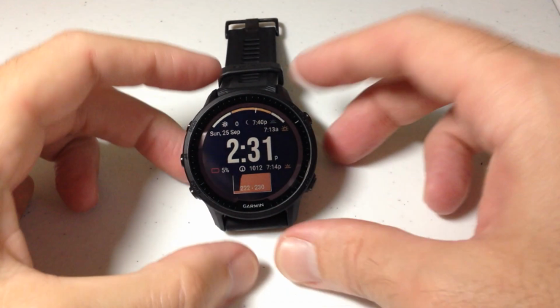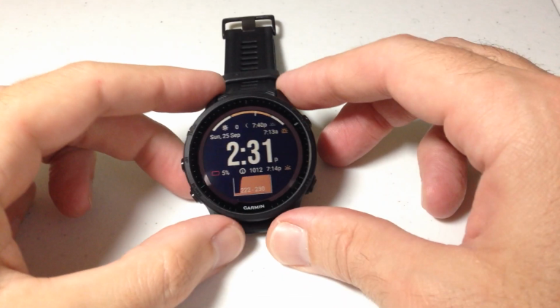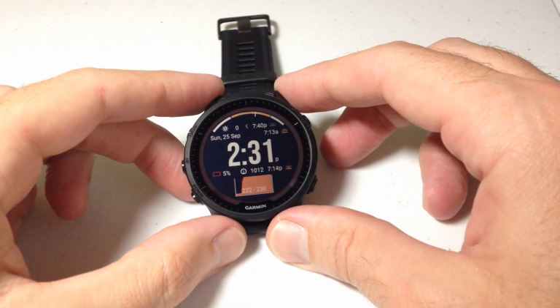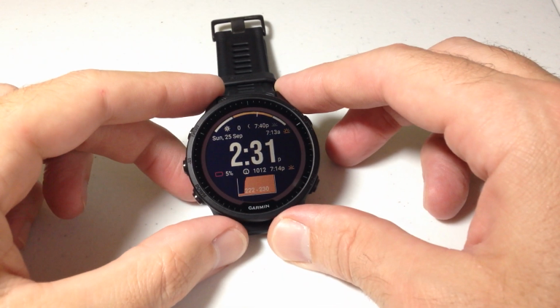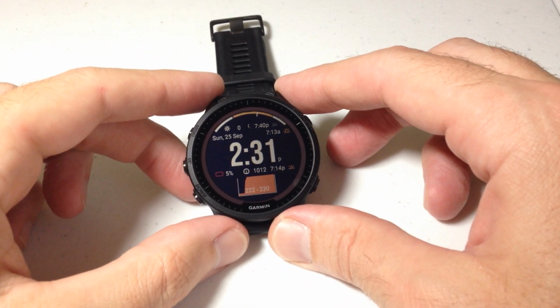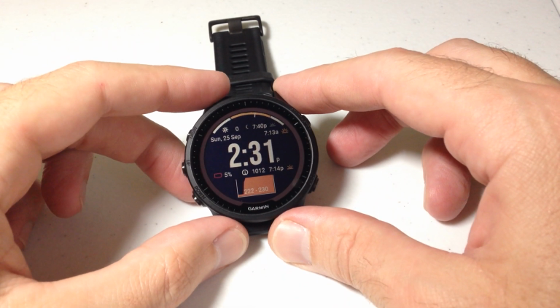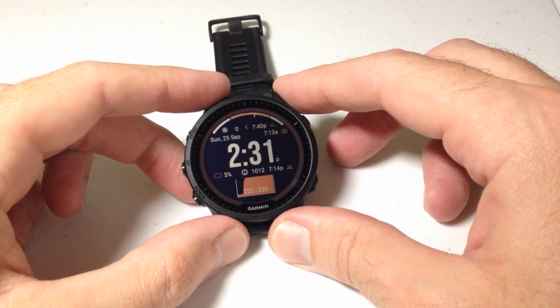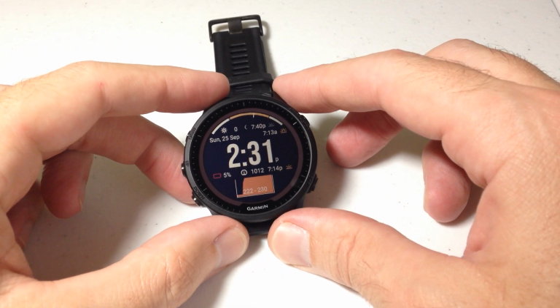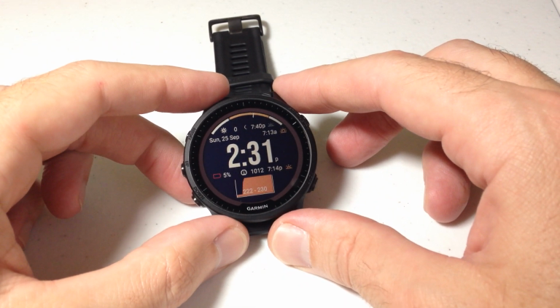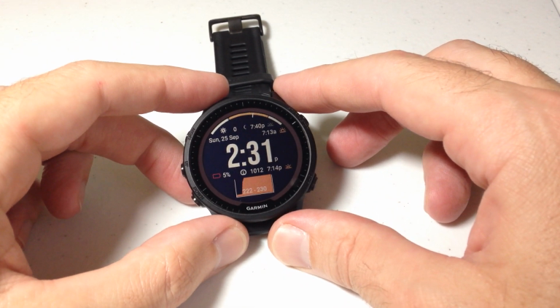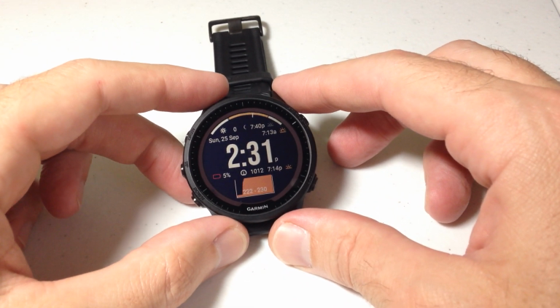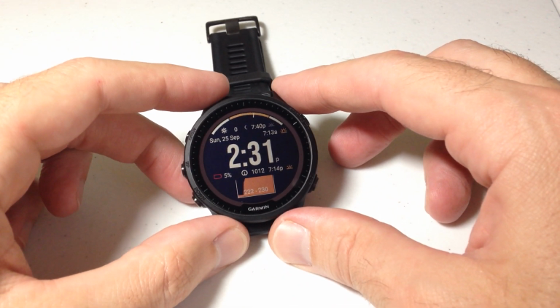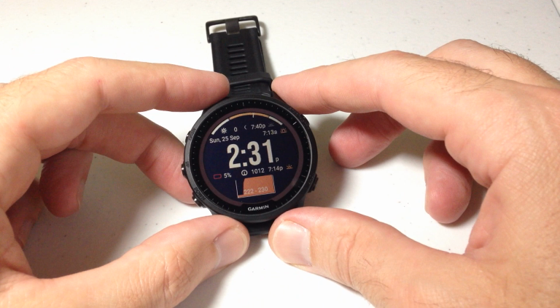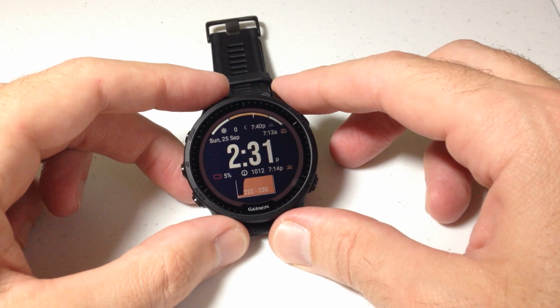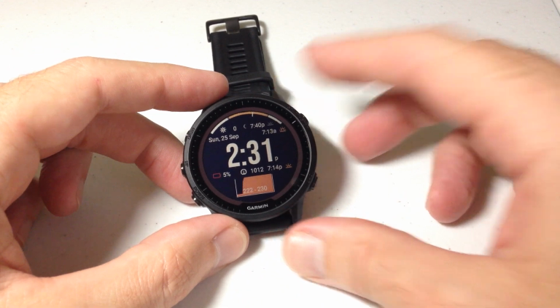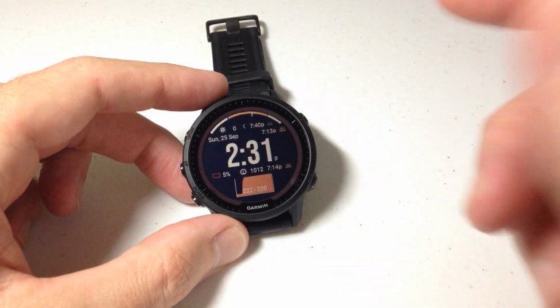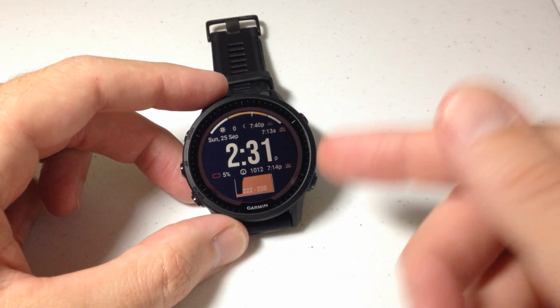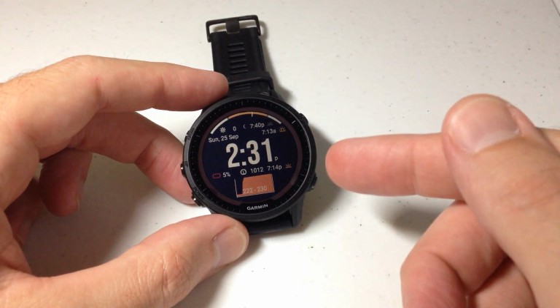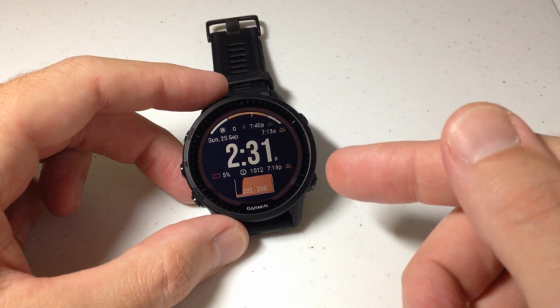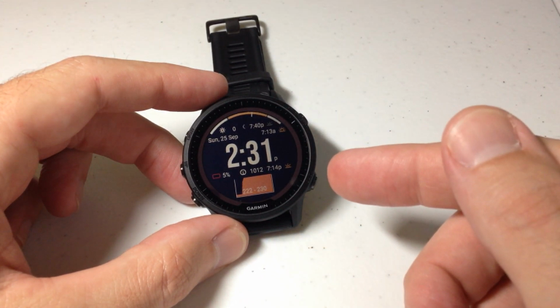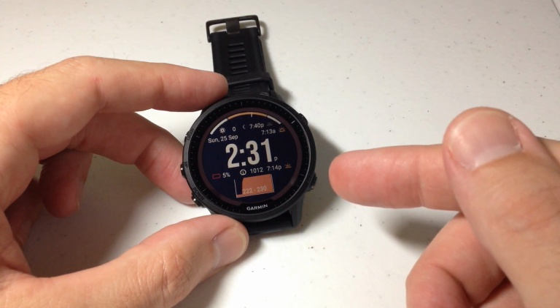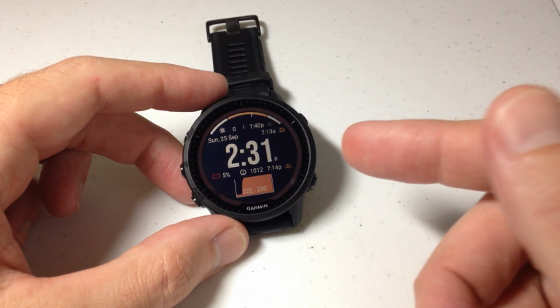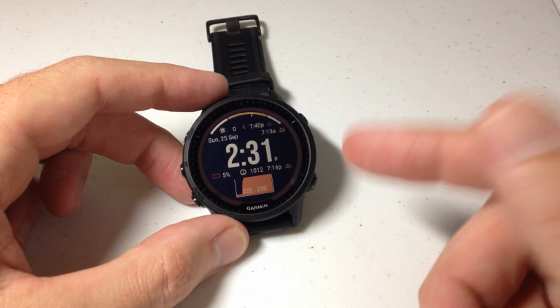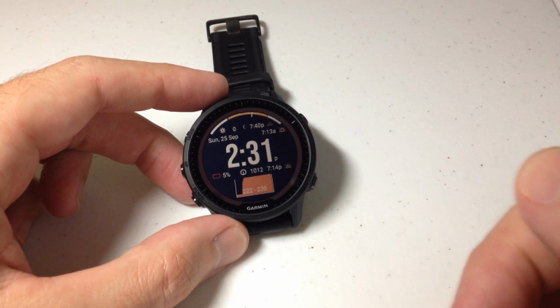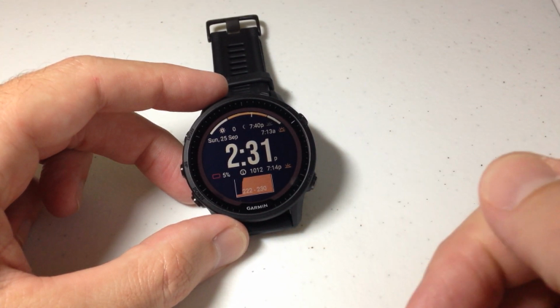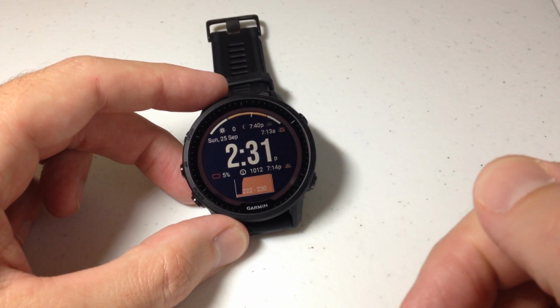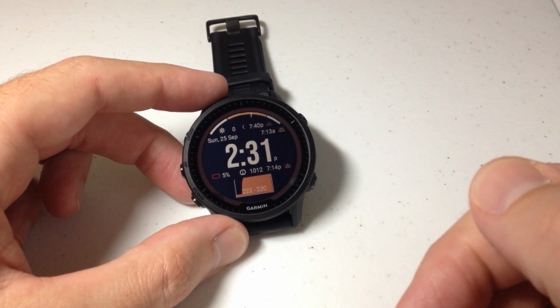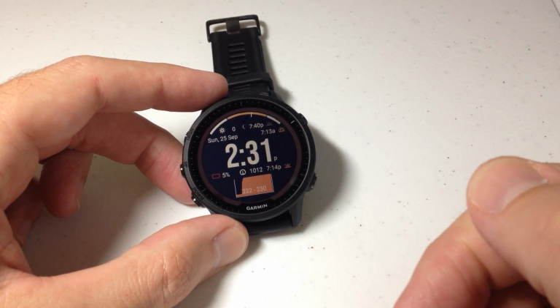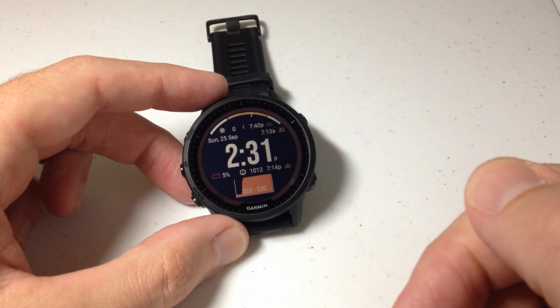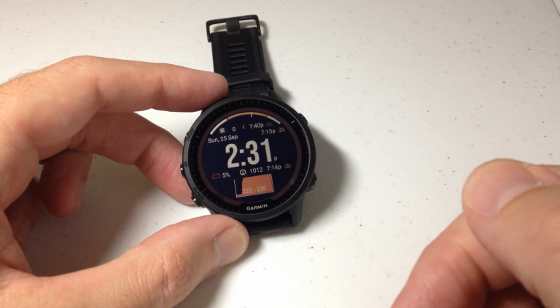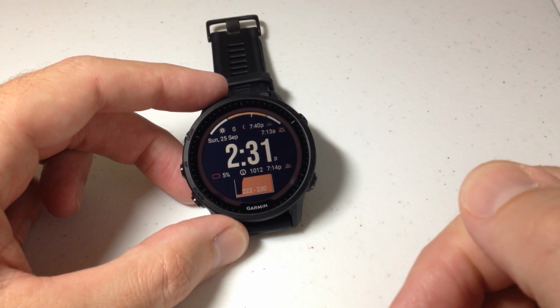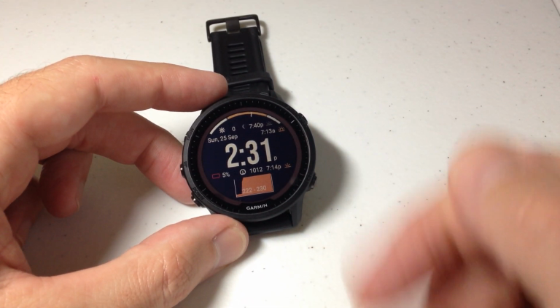Hey everybody, in today's video I'm going to be talking to you about the watch face option for battery saver mode on your Garmin Forerunner 955 Solar watch.